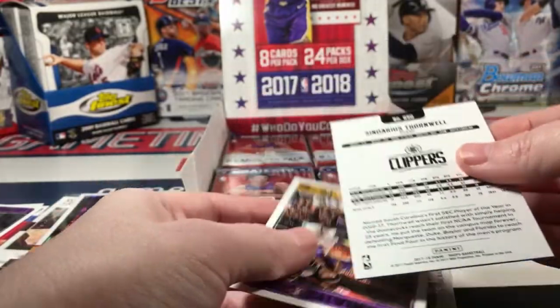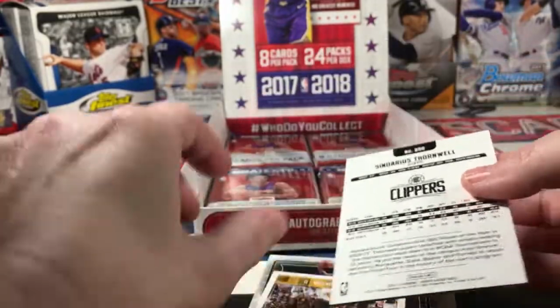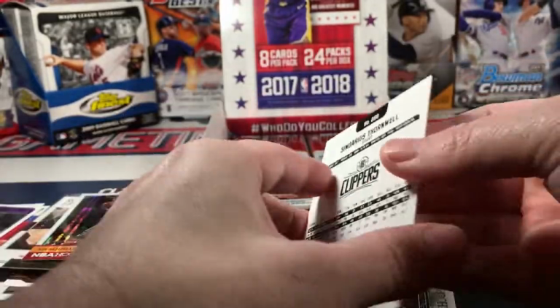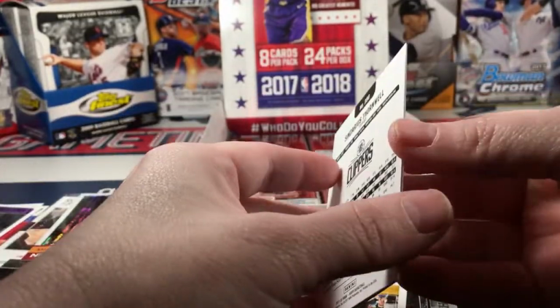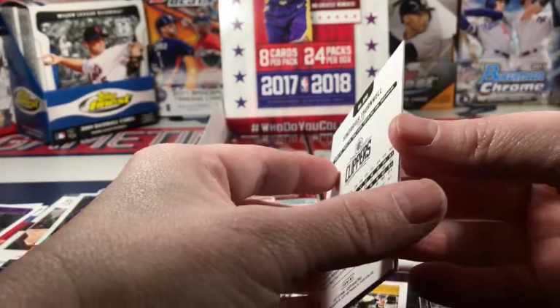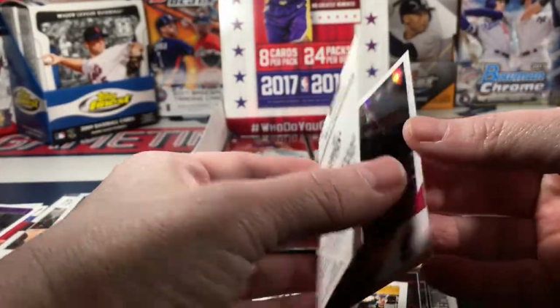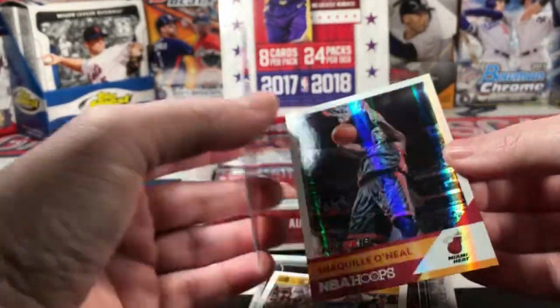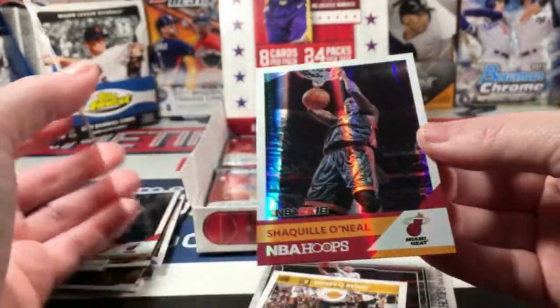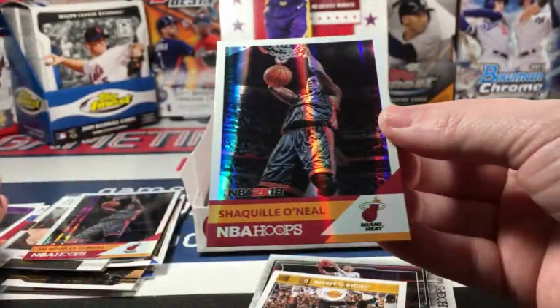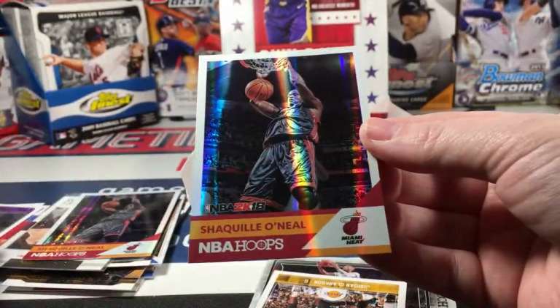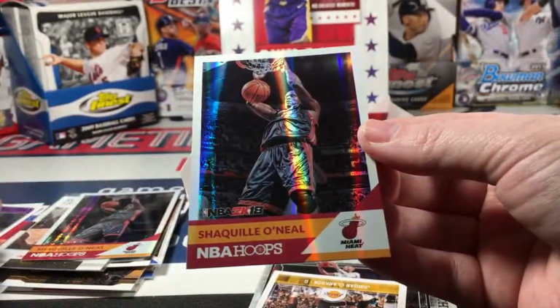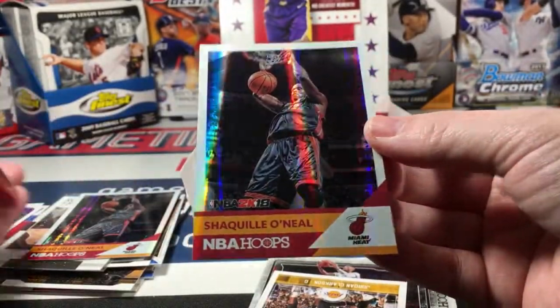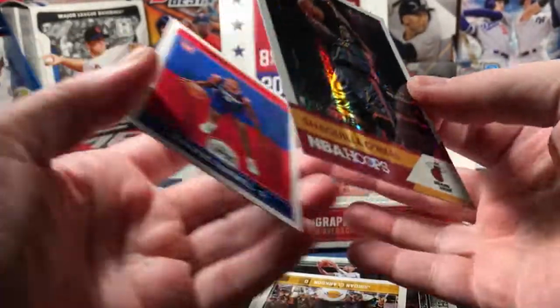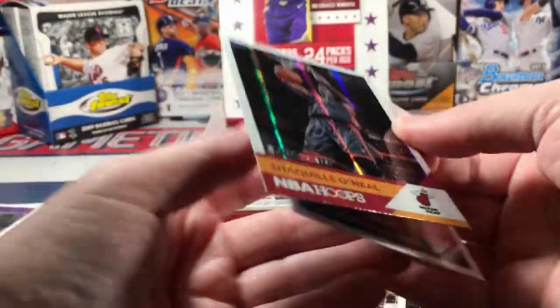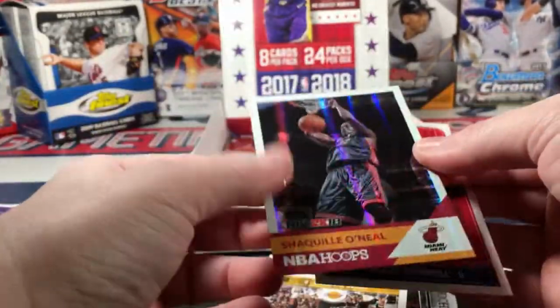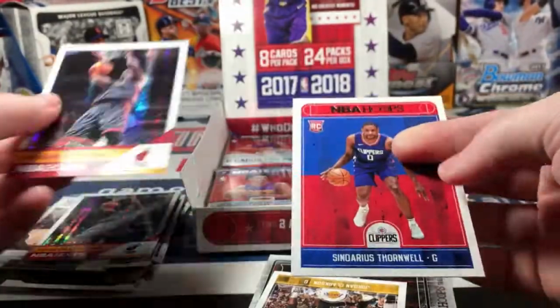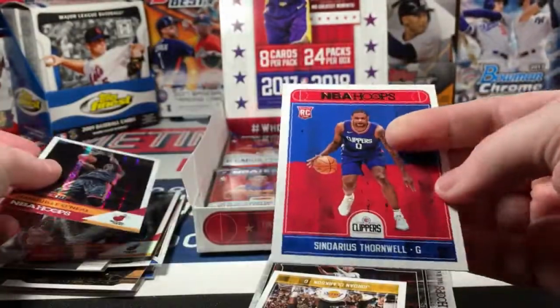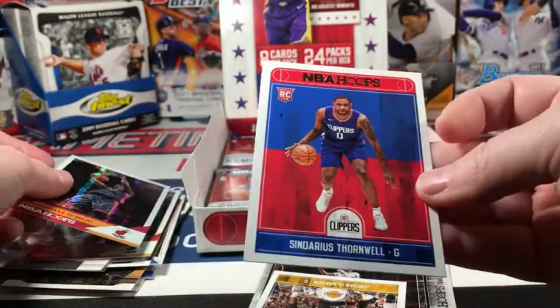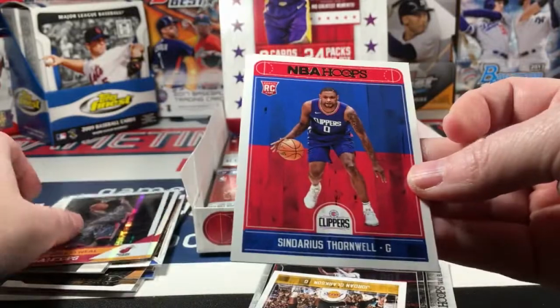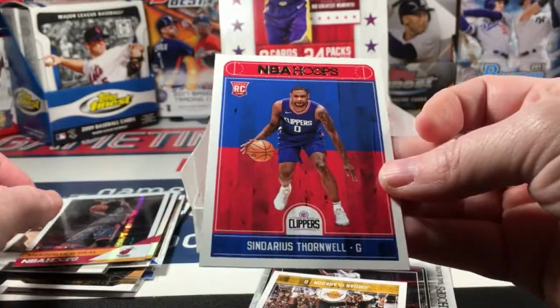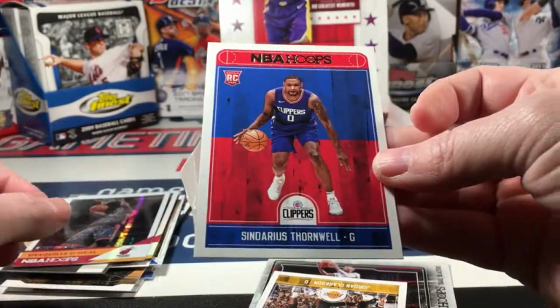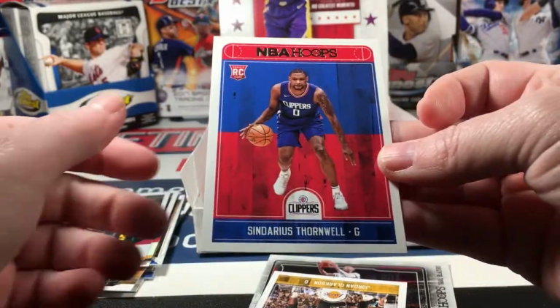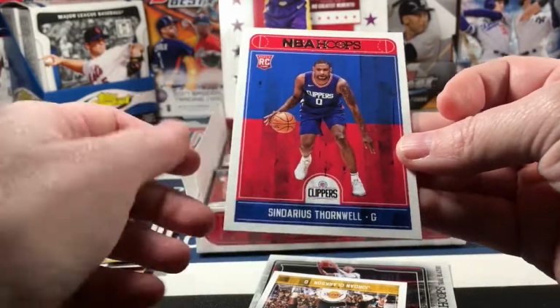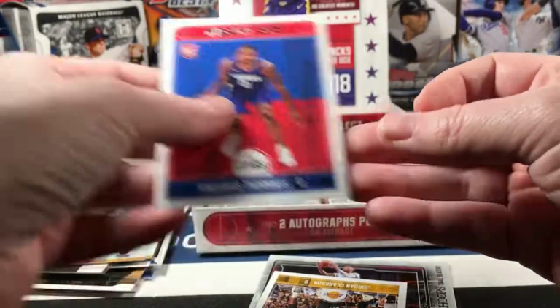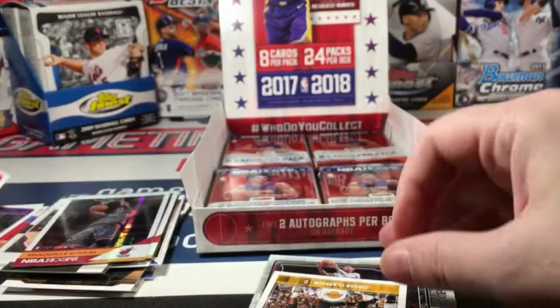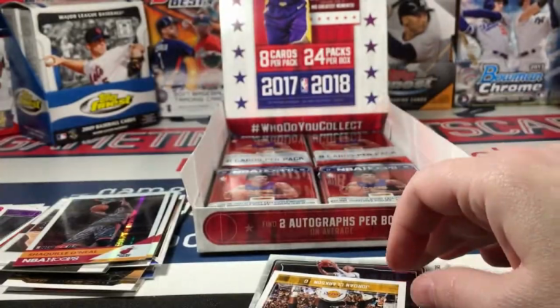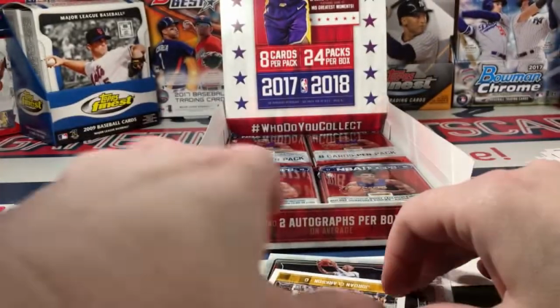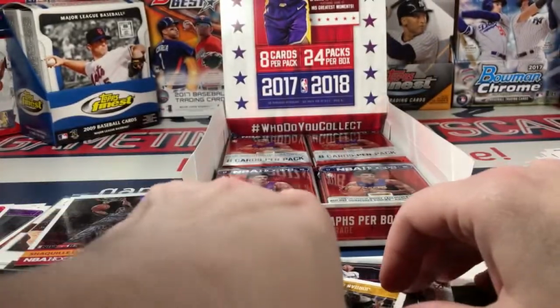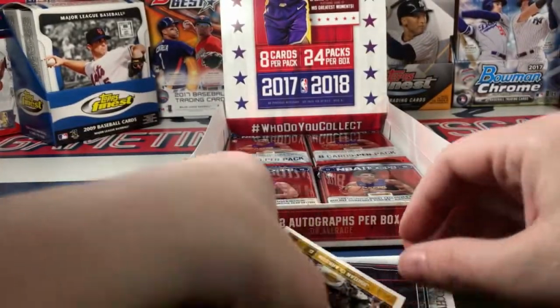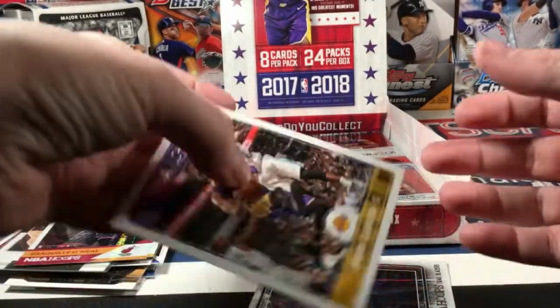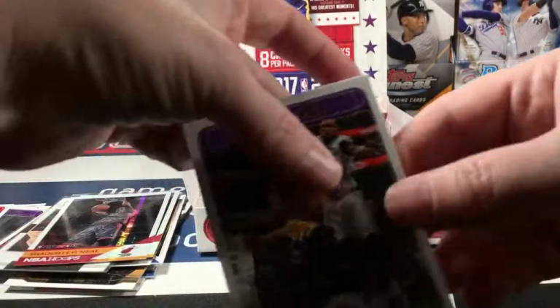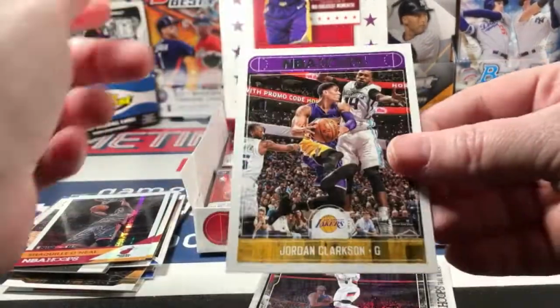Paul Zipser, Joseph Ntilikina, Hernangomez, Jonathan Simmons, Kelly Oubre Jr., Shaq again - another 2K something or other. Shai Gilgeous-Alexander... Sindarius Thornwell rookie, and Jordan Clarkson.